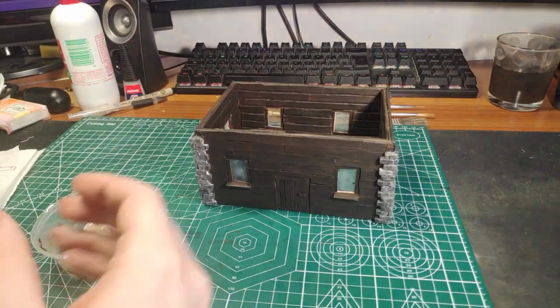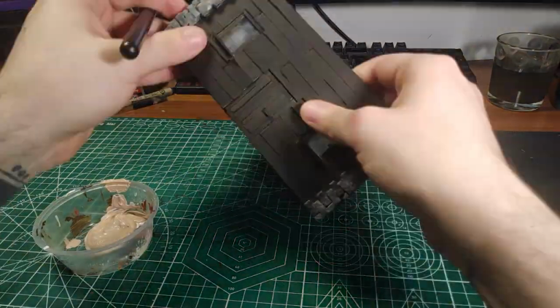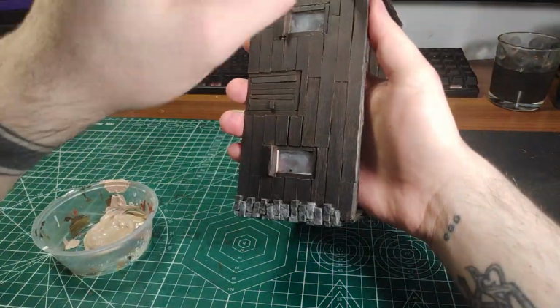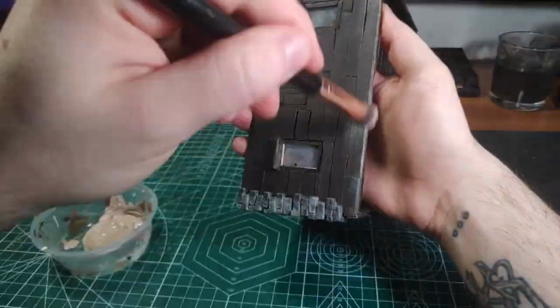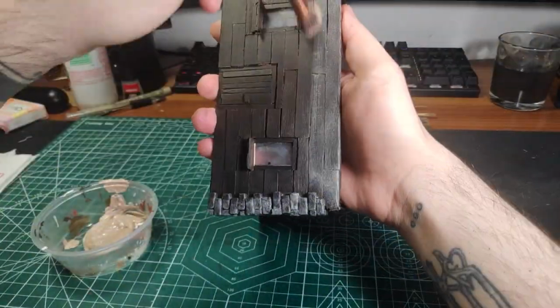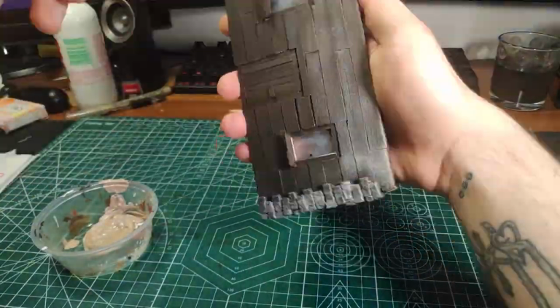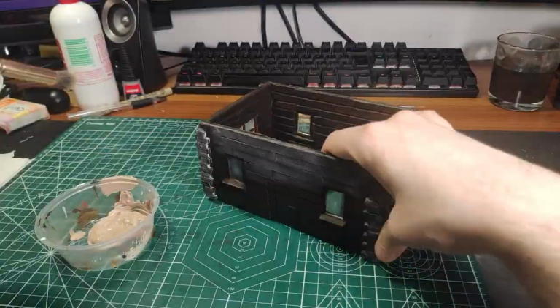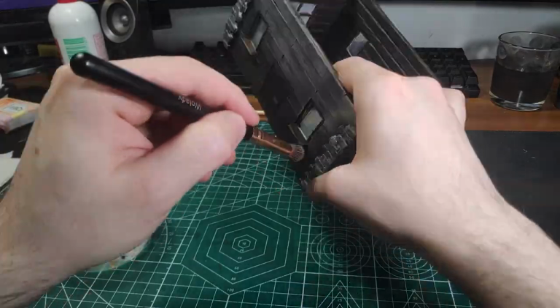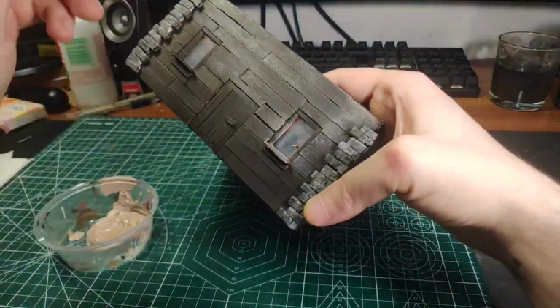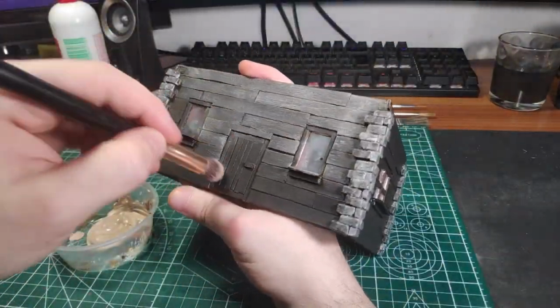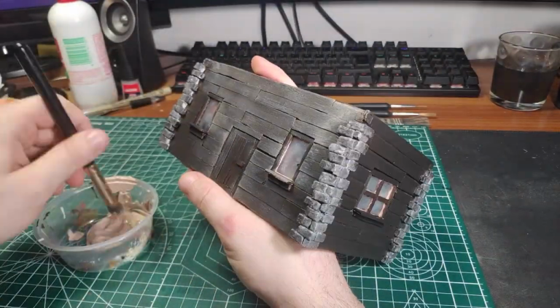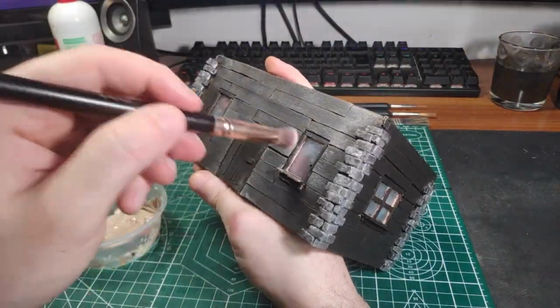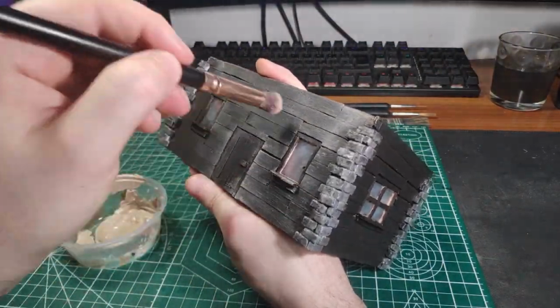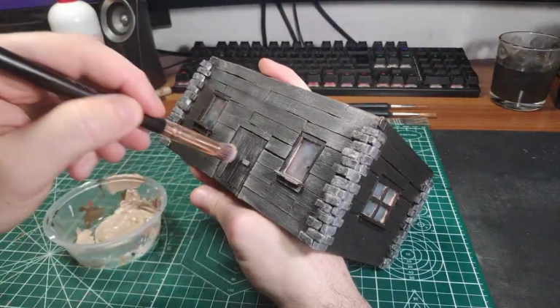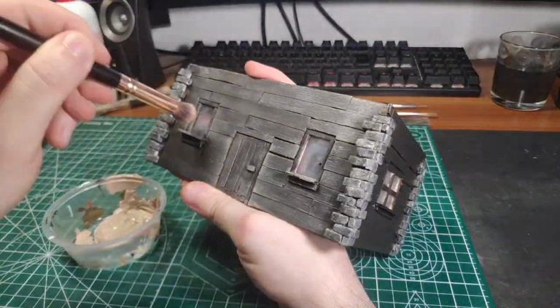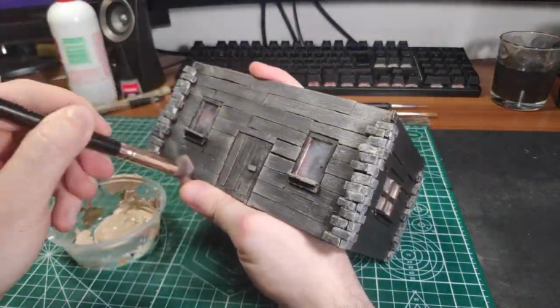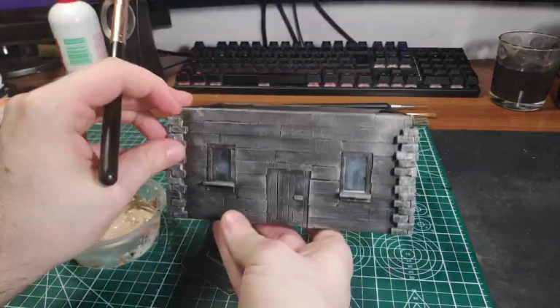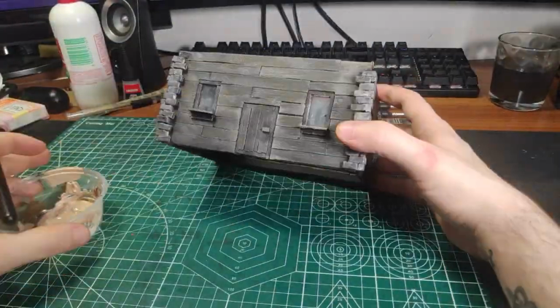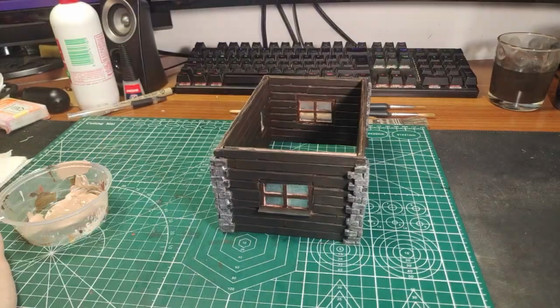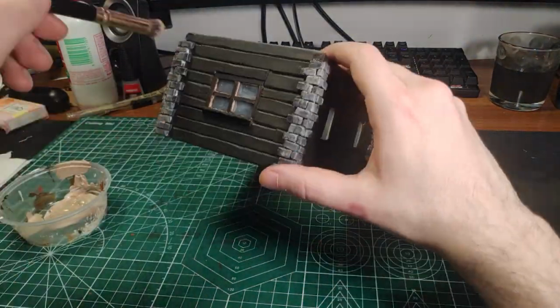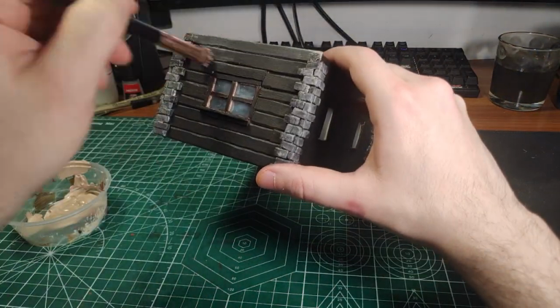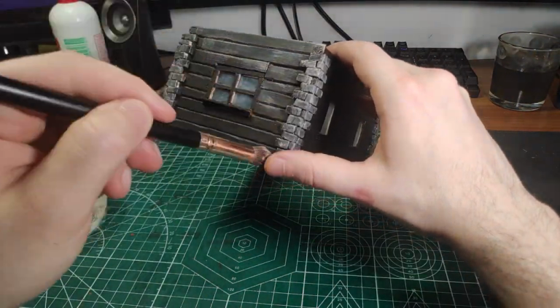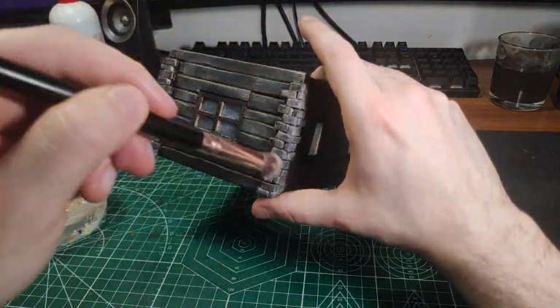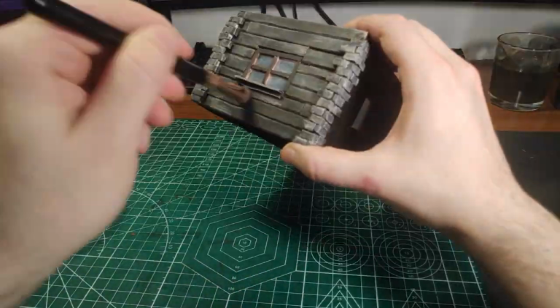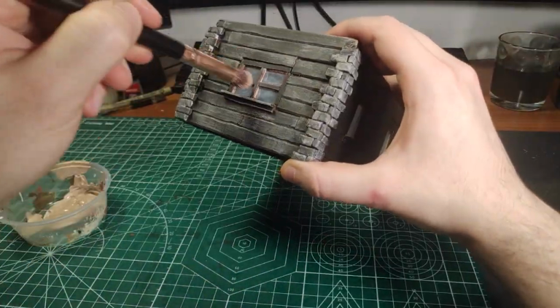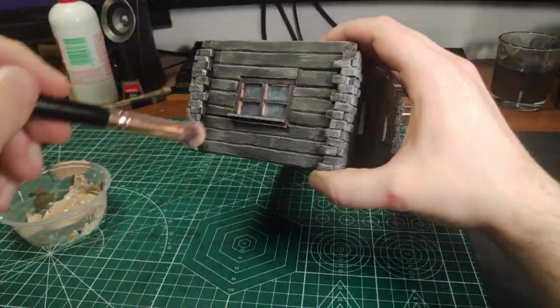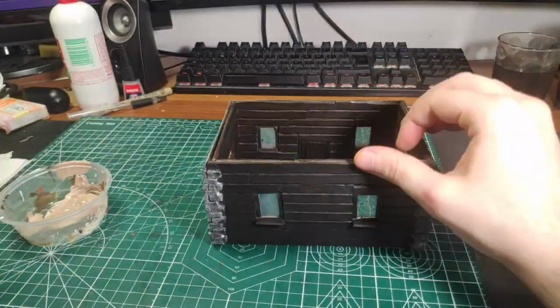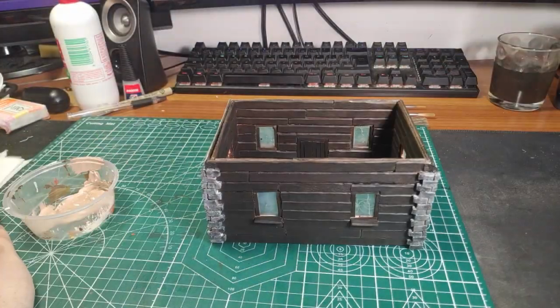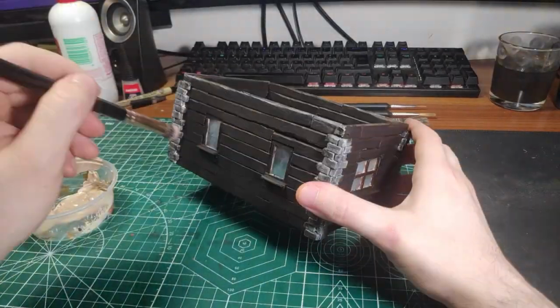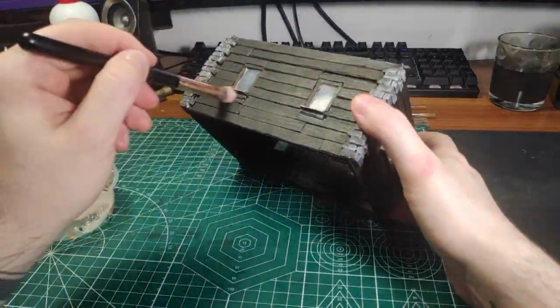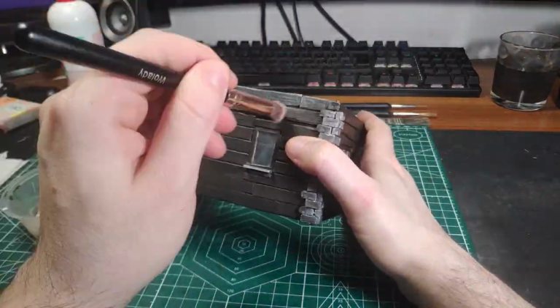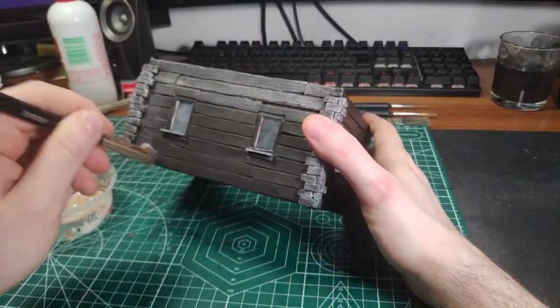After that, the last step is to dry brush everything. I used a super light brown for the house and the floor, then mixed in a little bit of the paint I used for the roof to dry brush it, and then white paint for the stone.